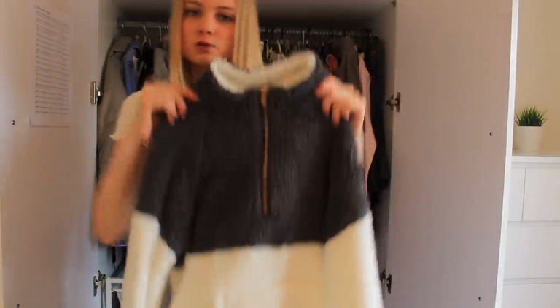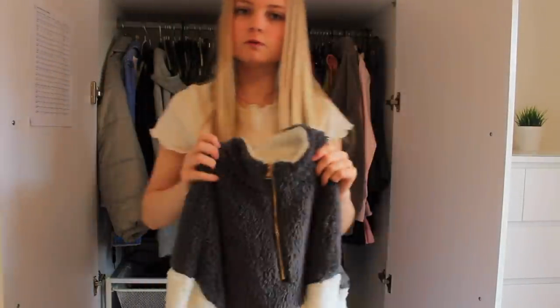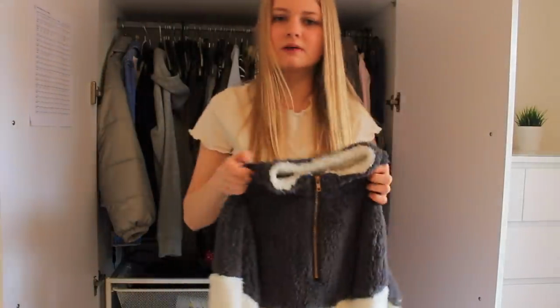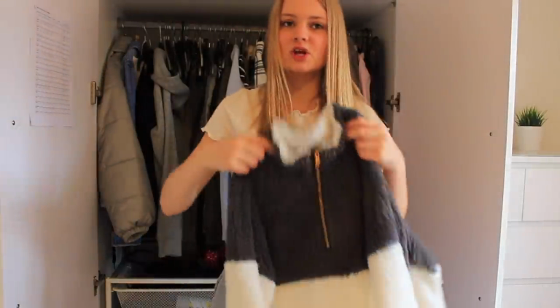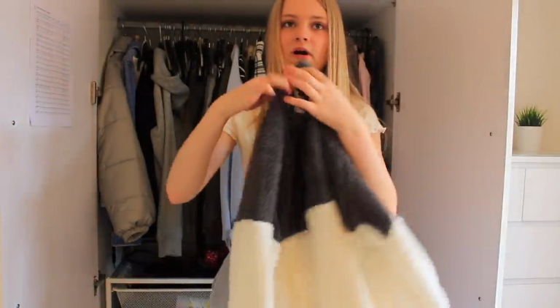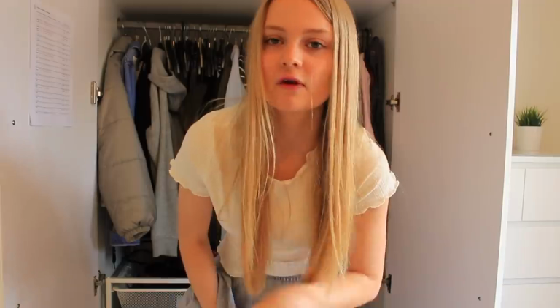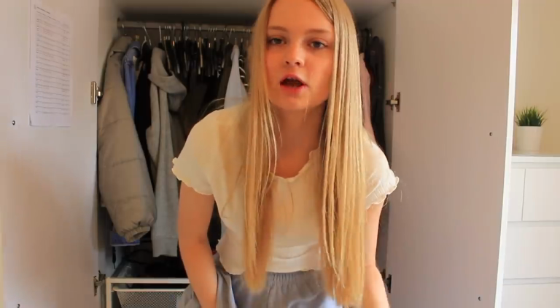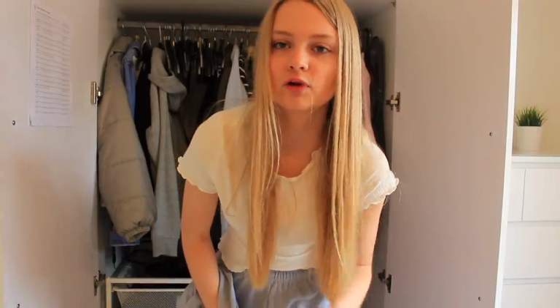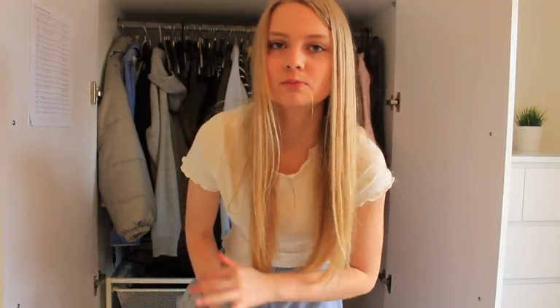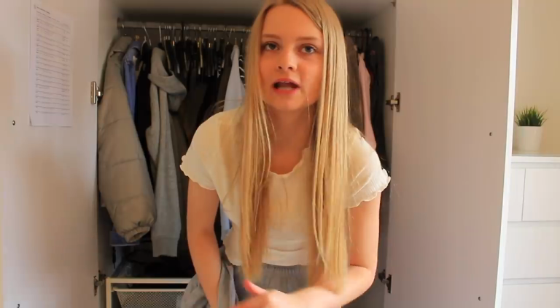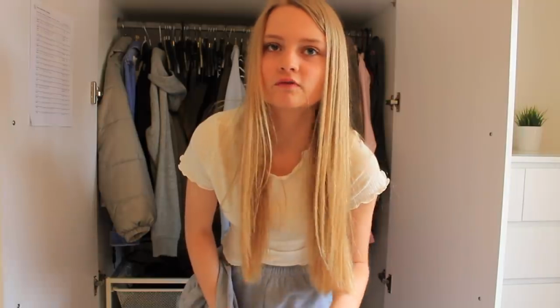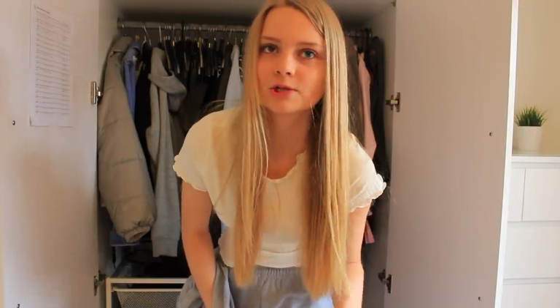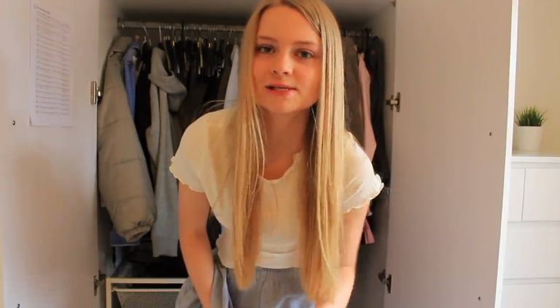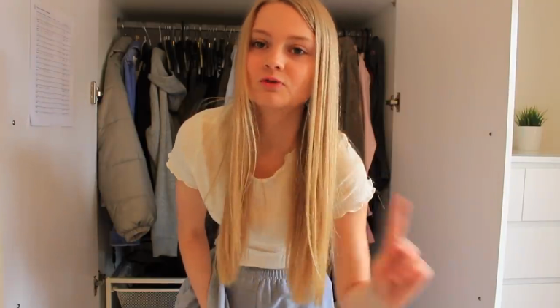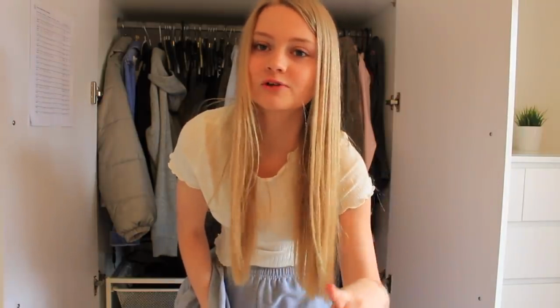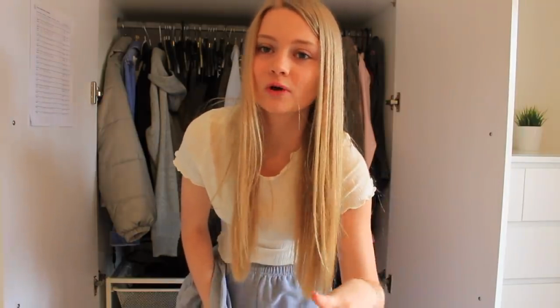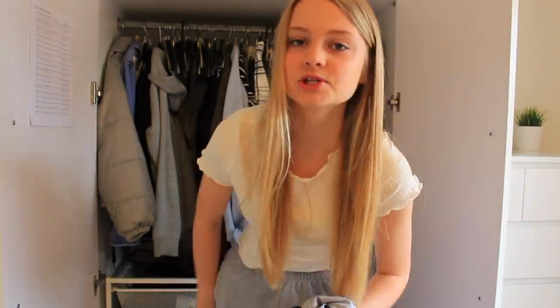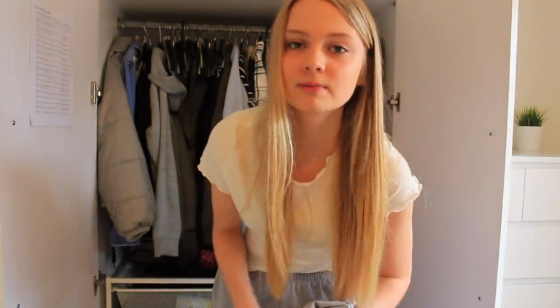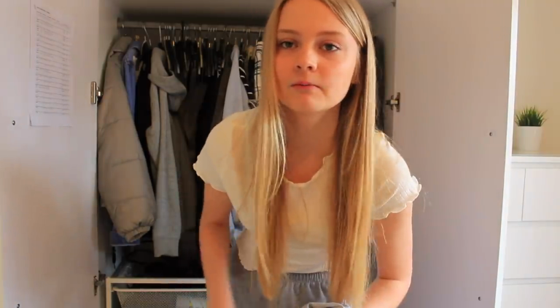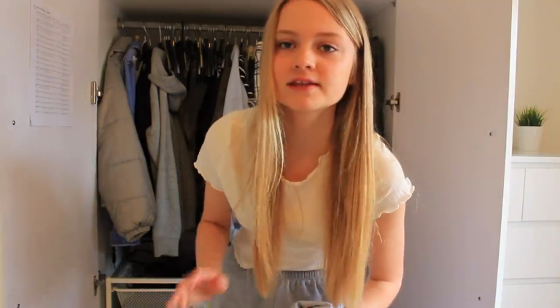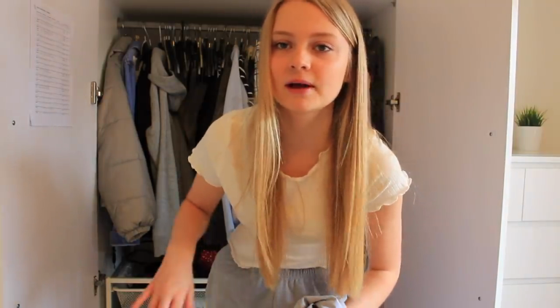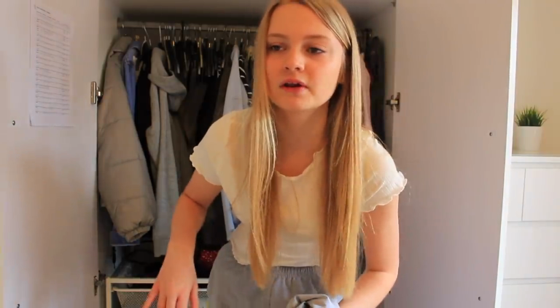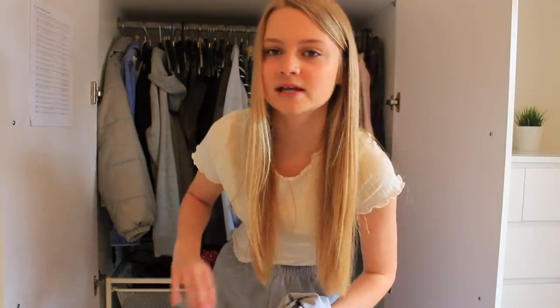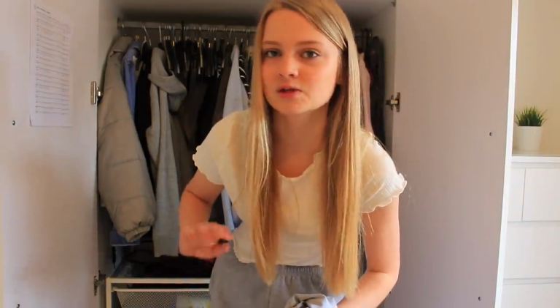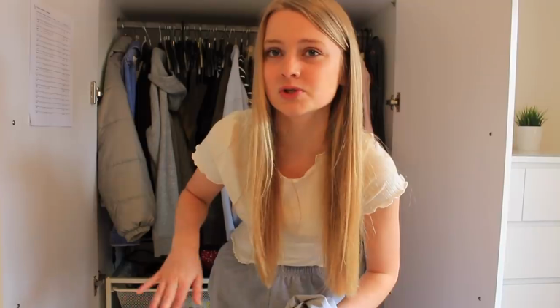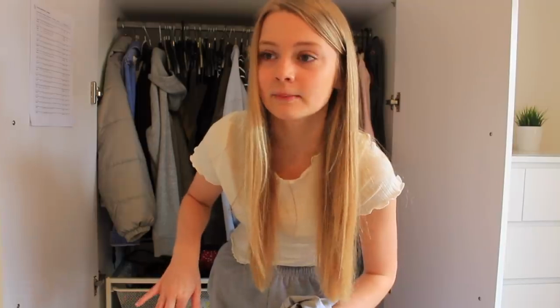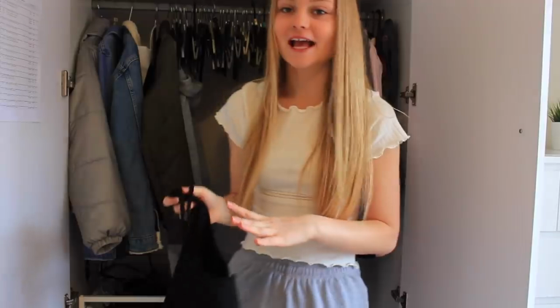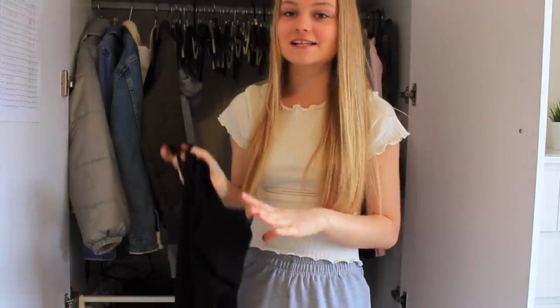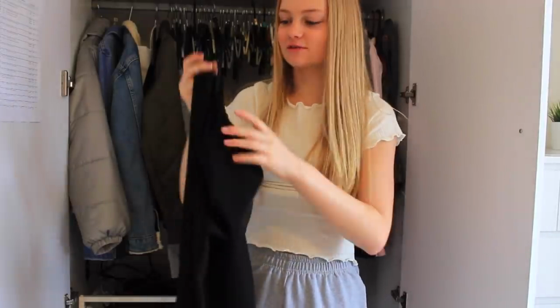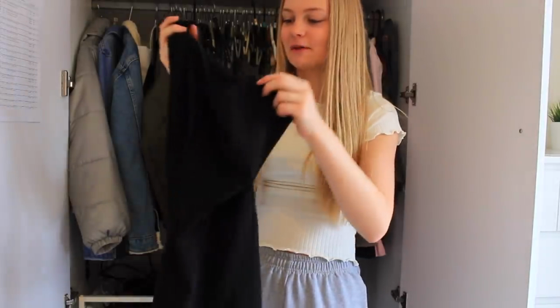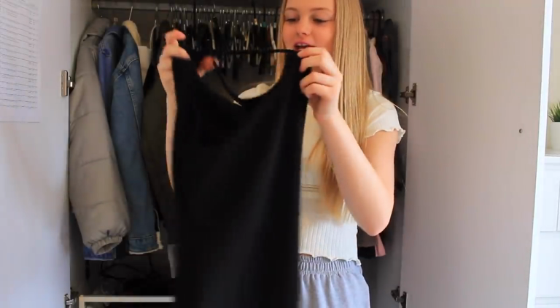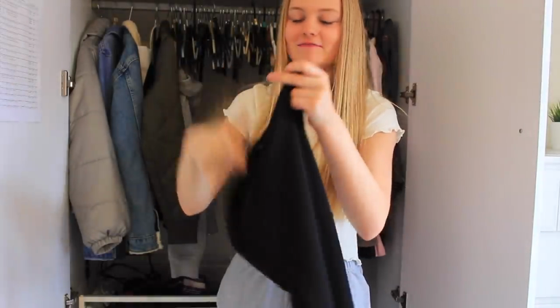I think I'm going to pop this fluffy jumper on my Depop - there's nothing wrong with it but I just don't wear it. I'm going to go through some more off camera just because I don't want to run out of storage, but I'll turn the camera back on if there's anything worth talking about.